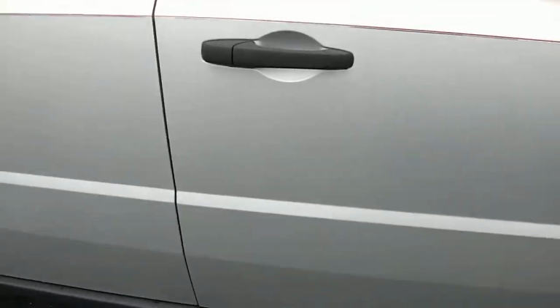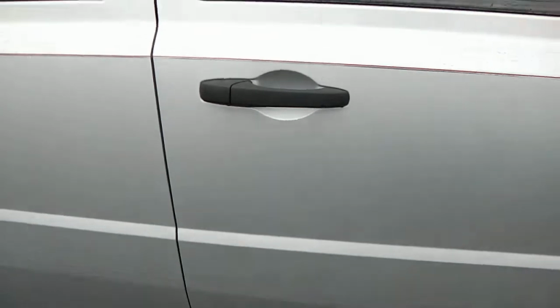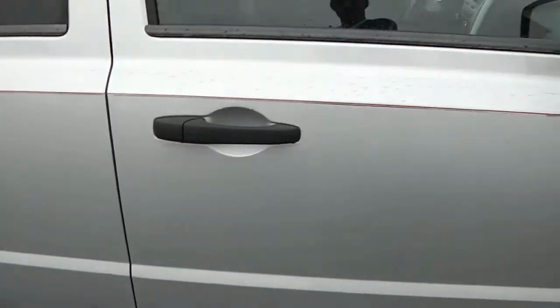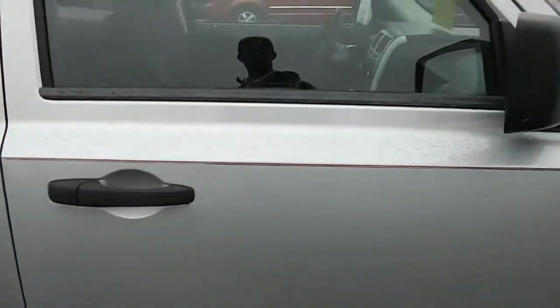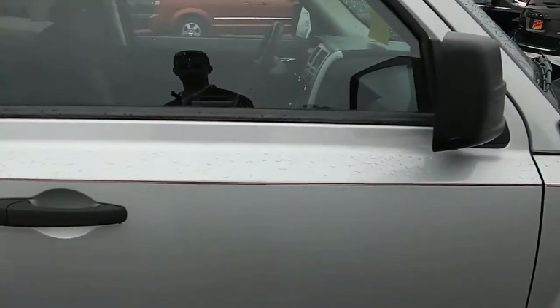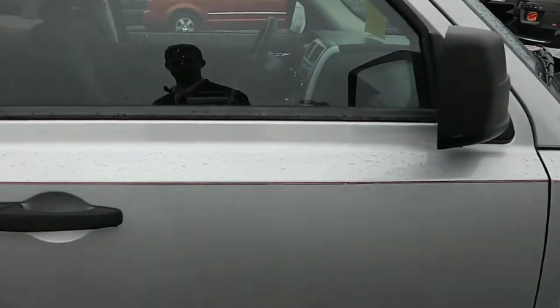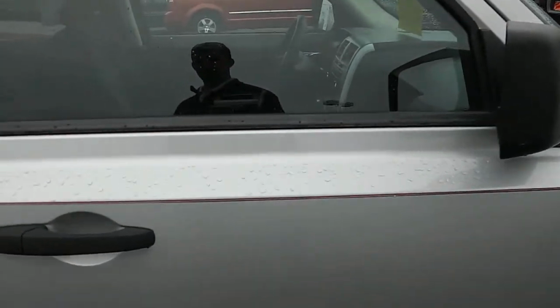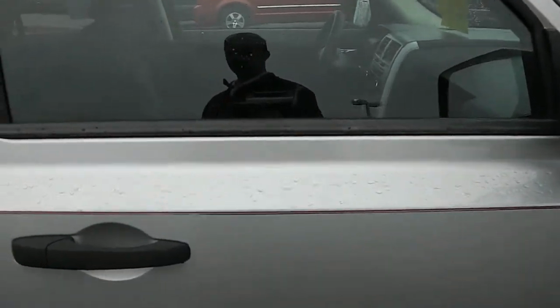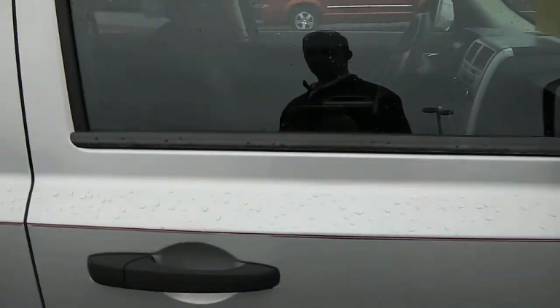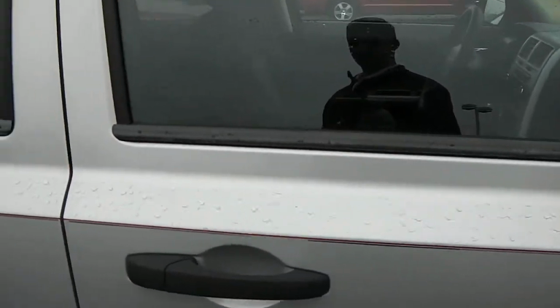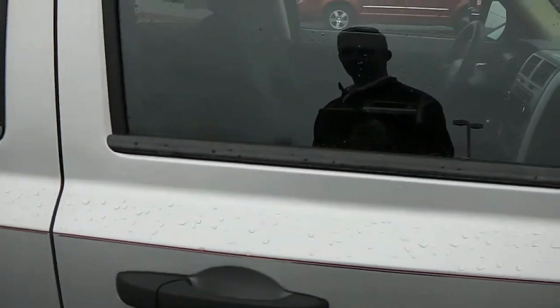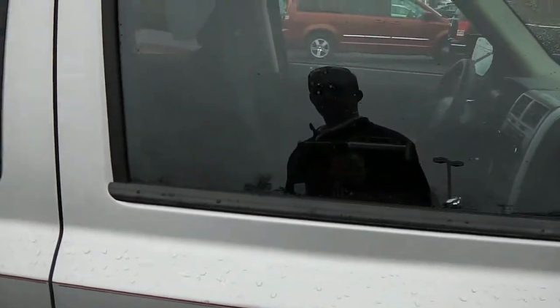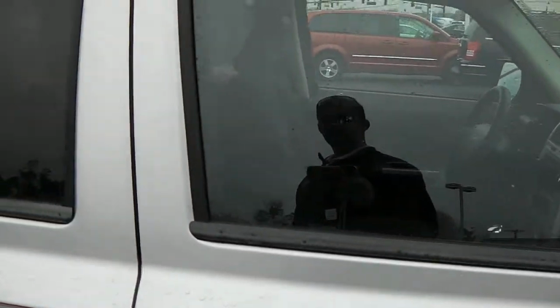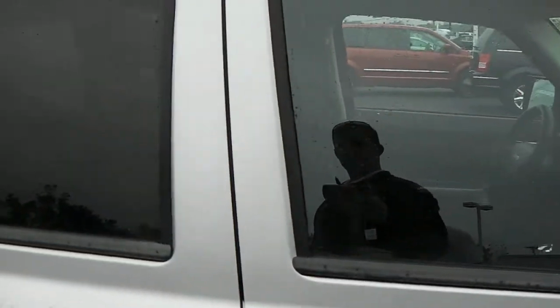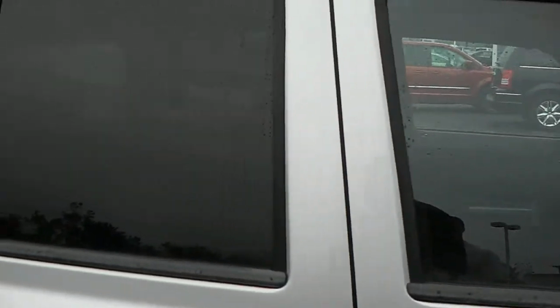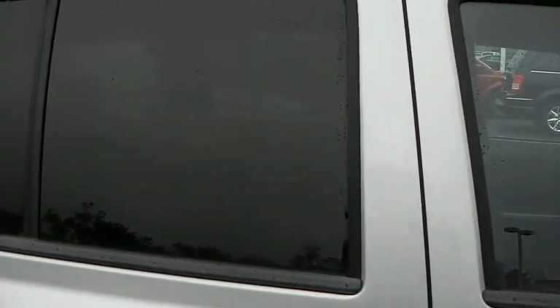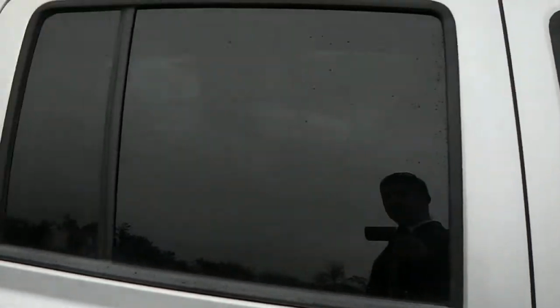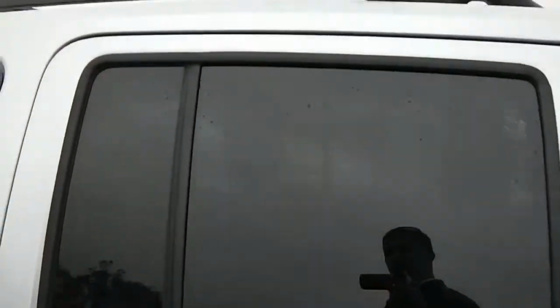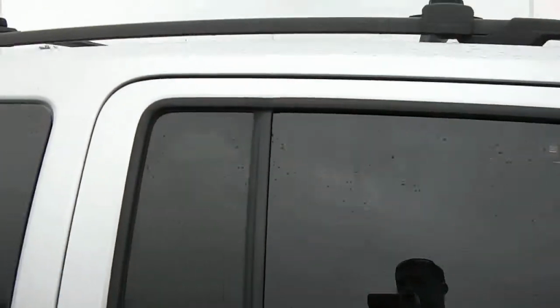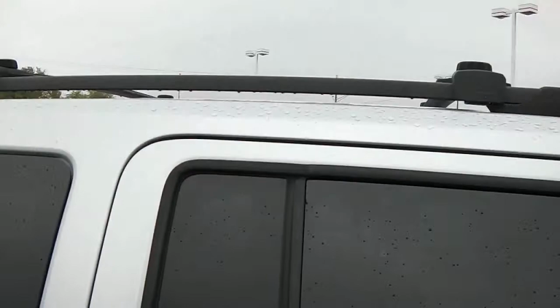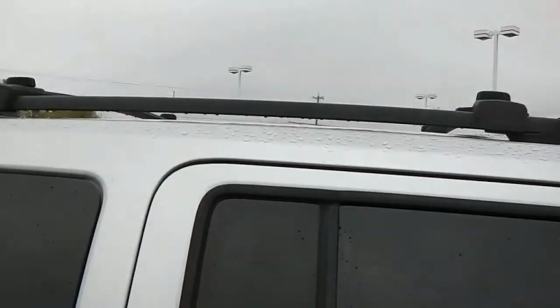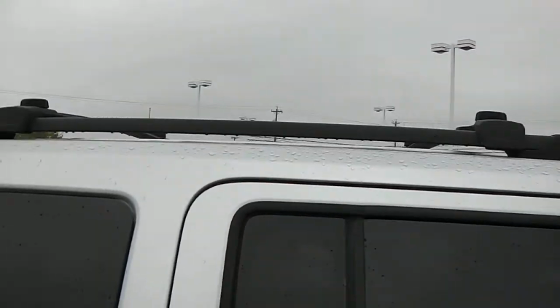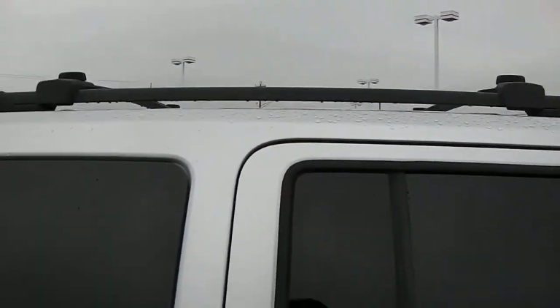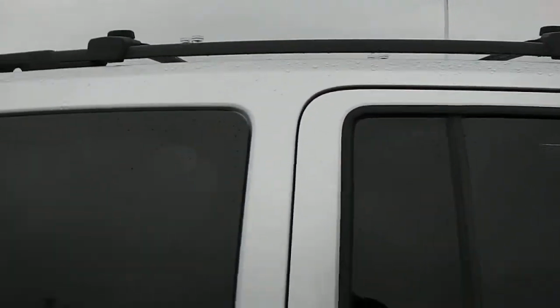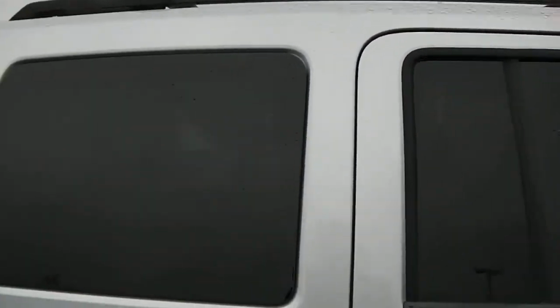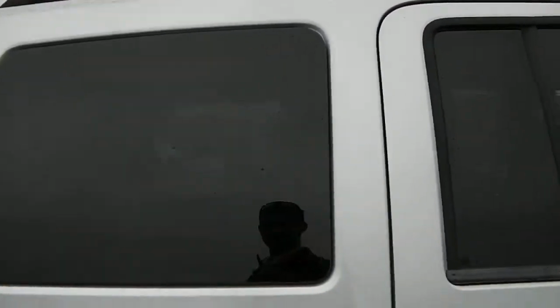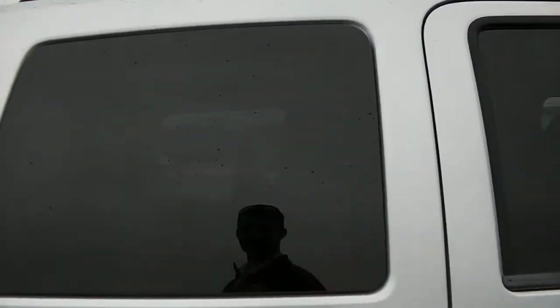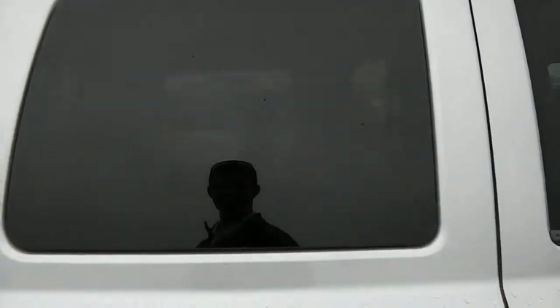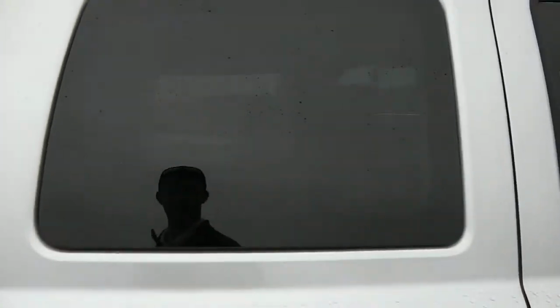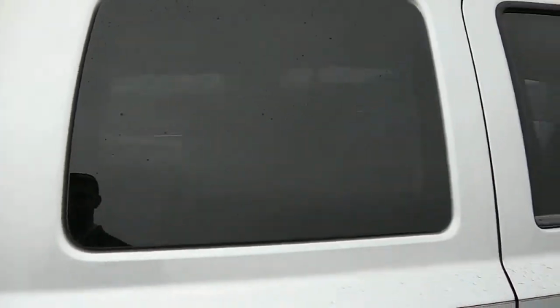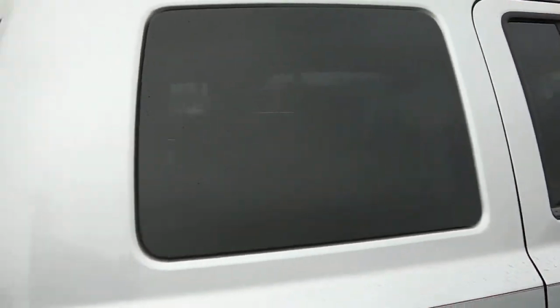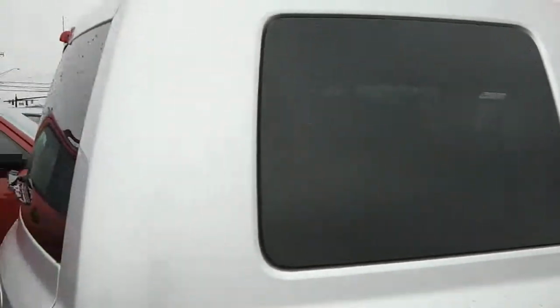Black door handles, black mirror. Deep tinted glass in the back, does have a roof rack on it. No dings, dents, or rust anywhere coming down the passenger side.